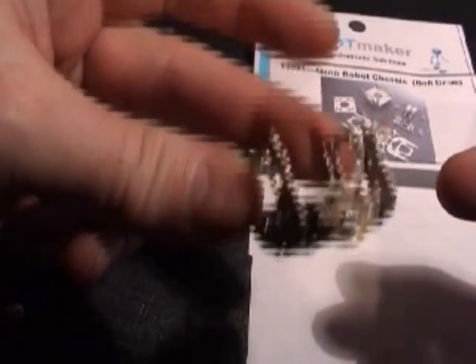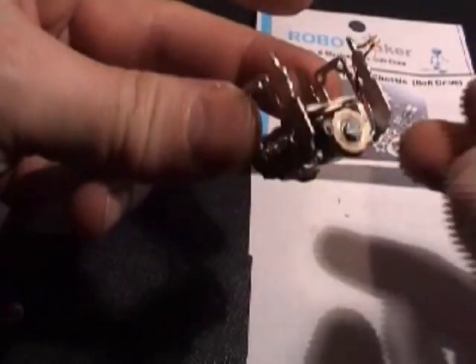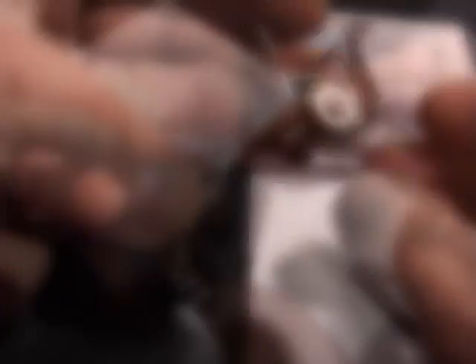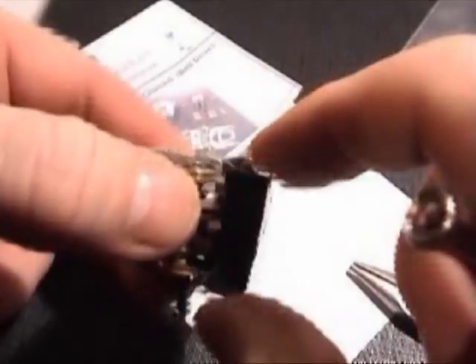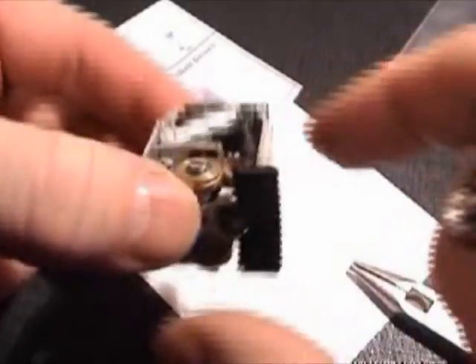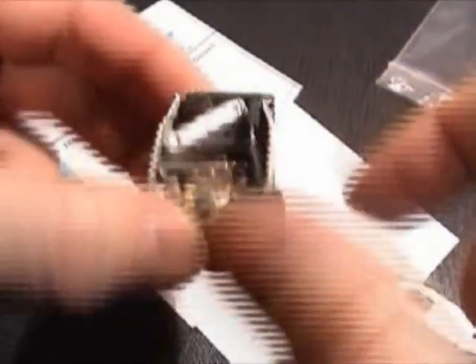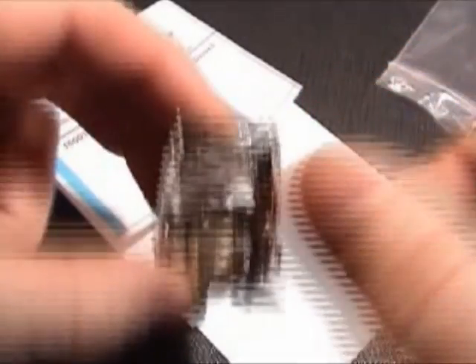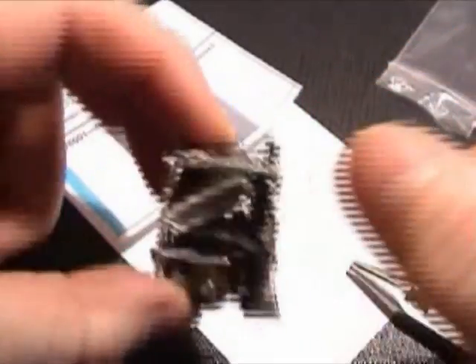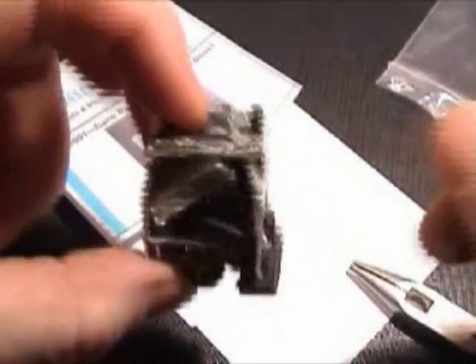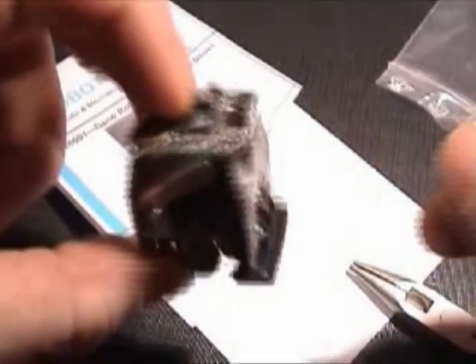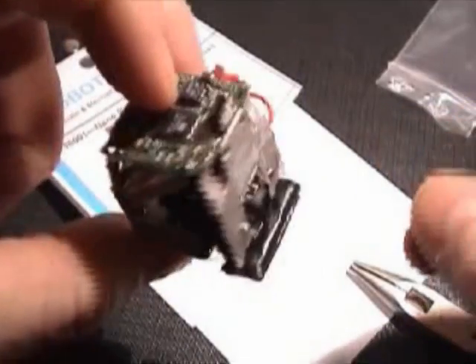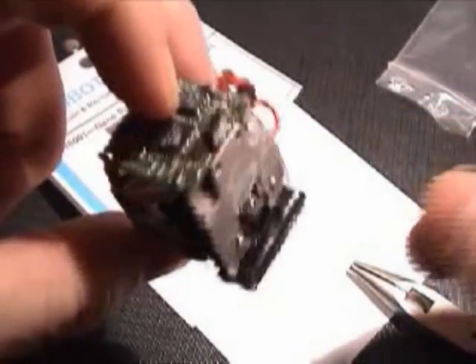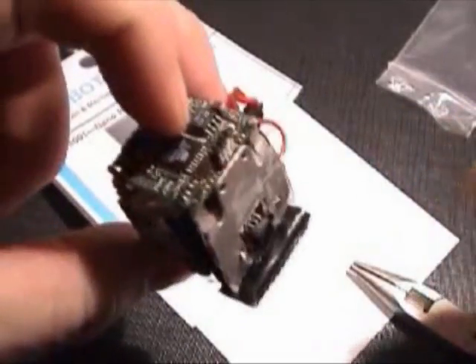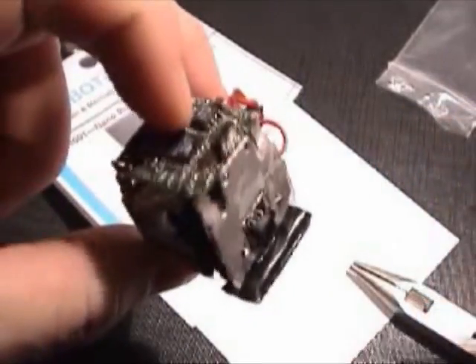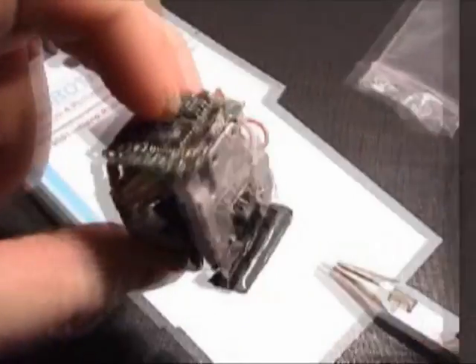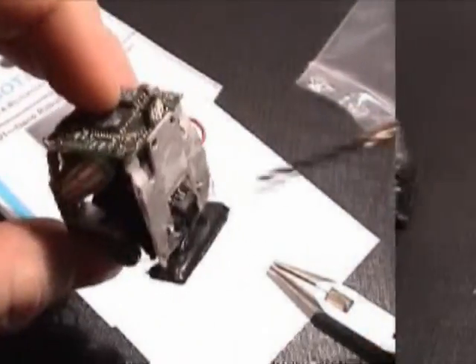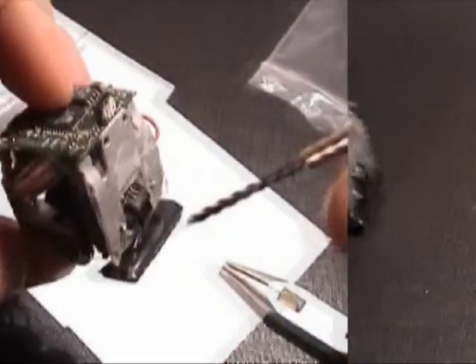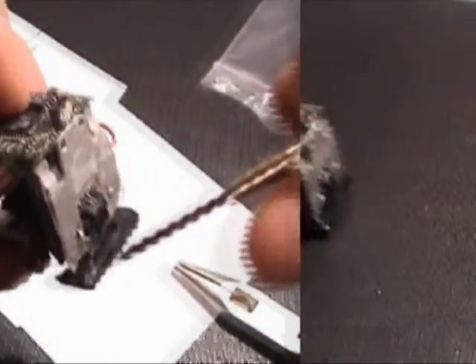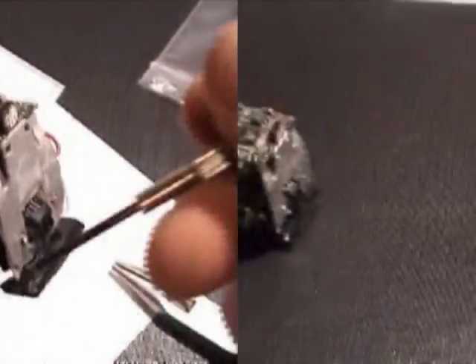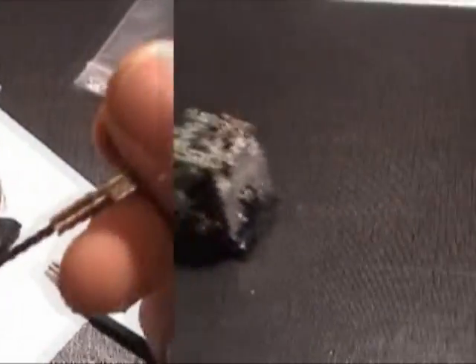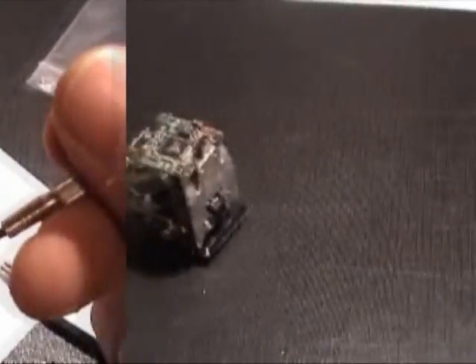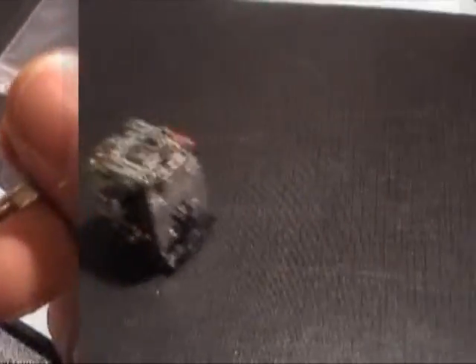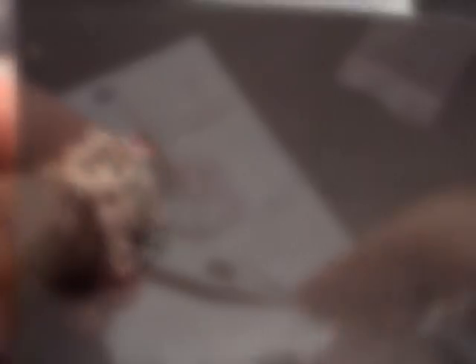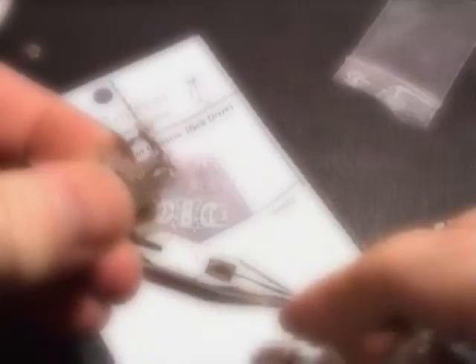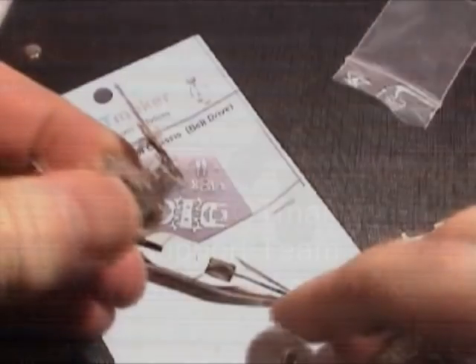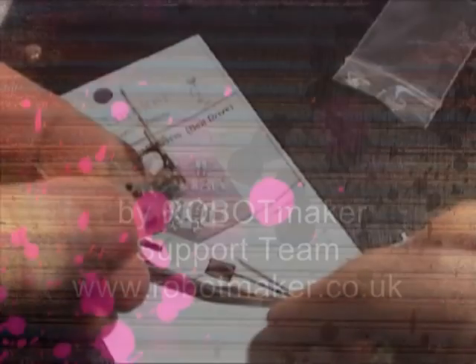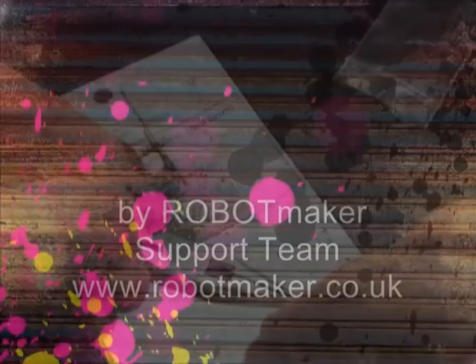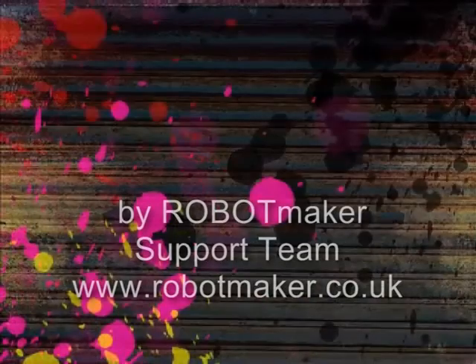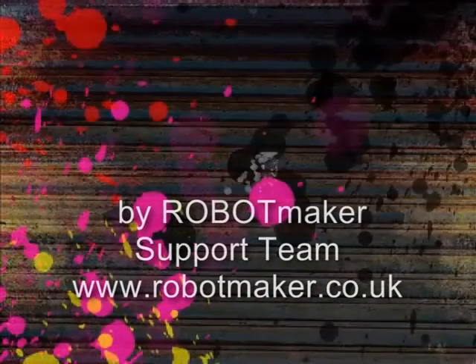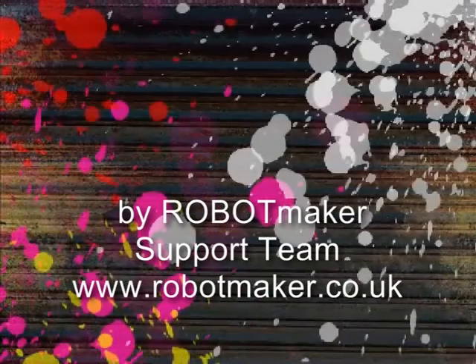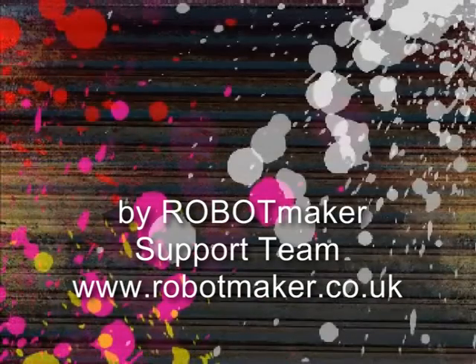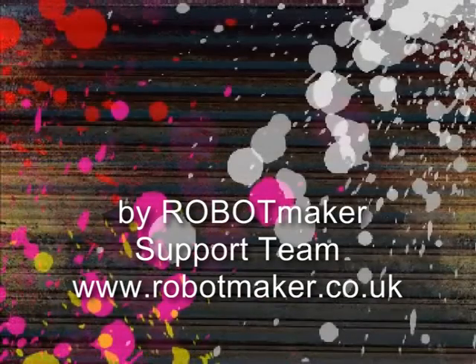And there you have the finished chassis with sensors and a robot controller on top. We wish you a lot of happy robot making. Thank you for listening.